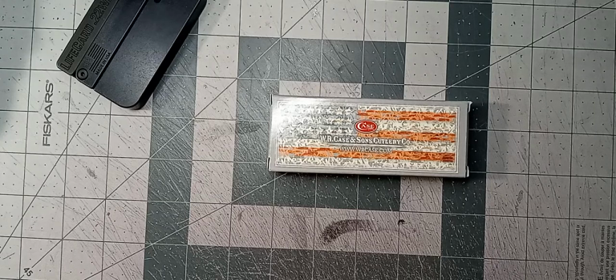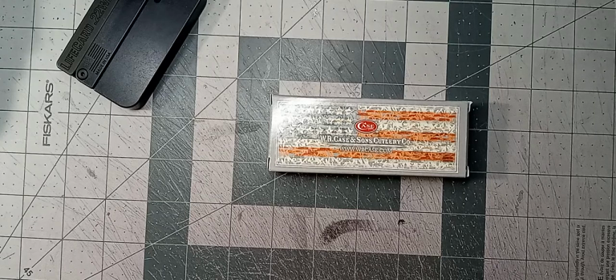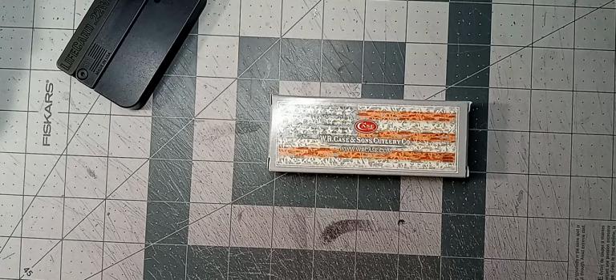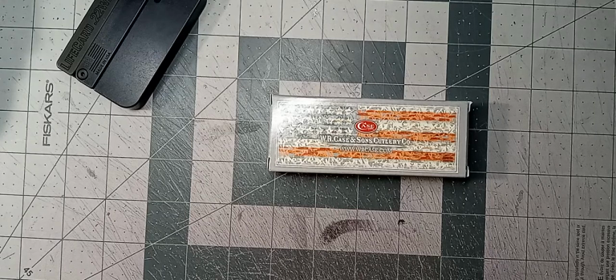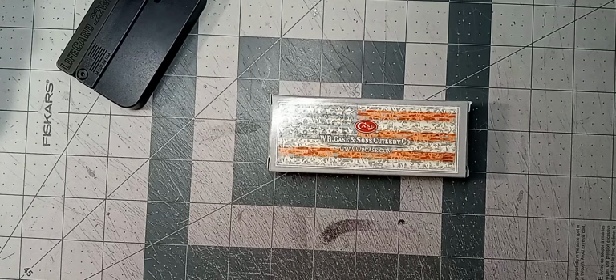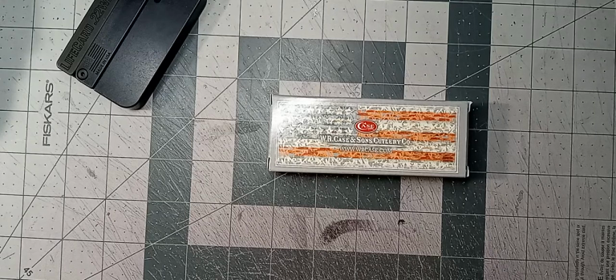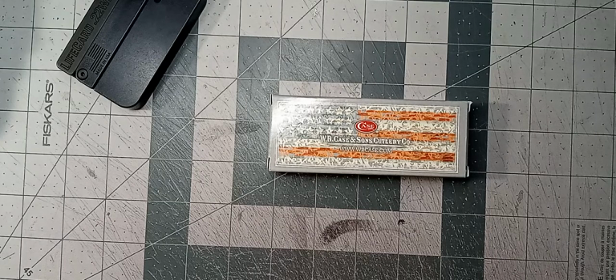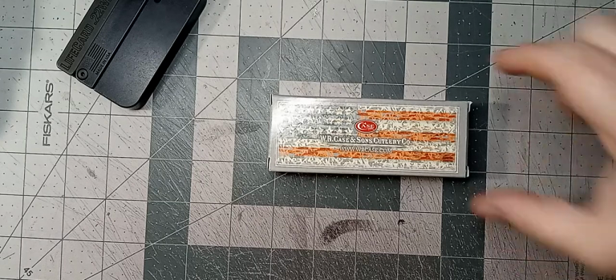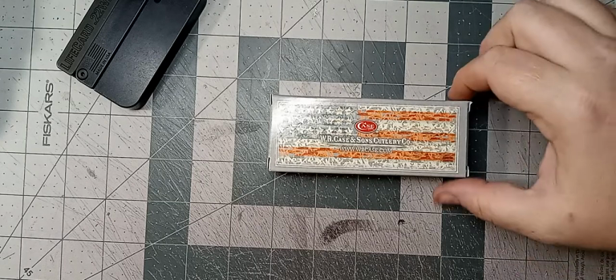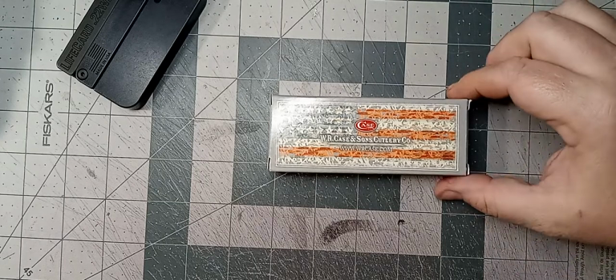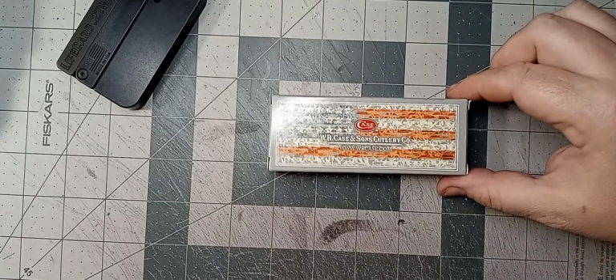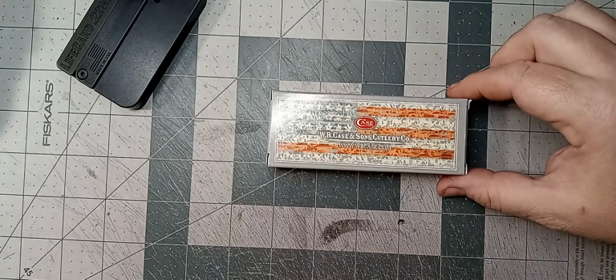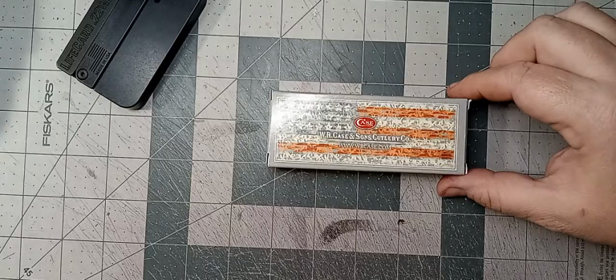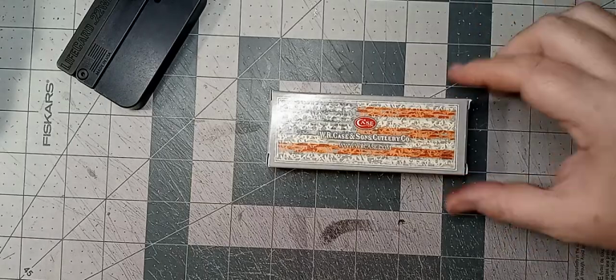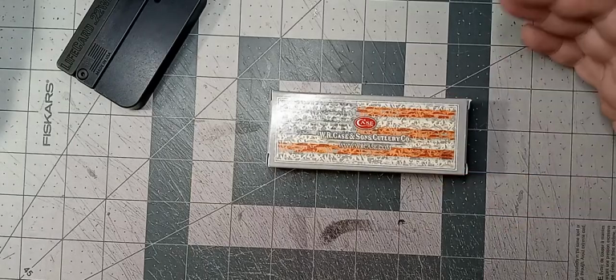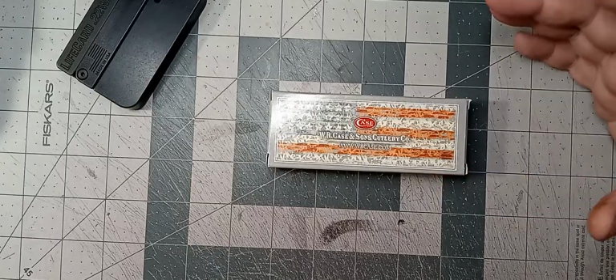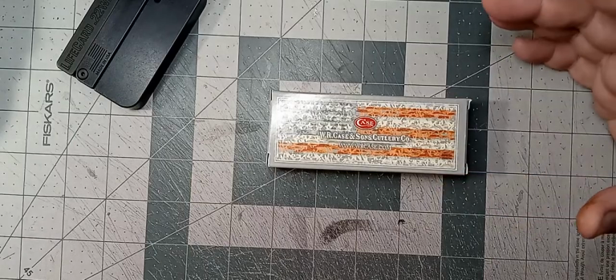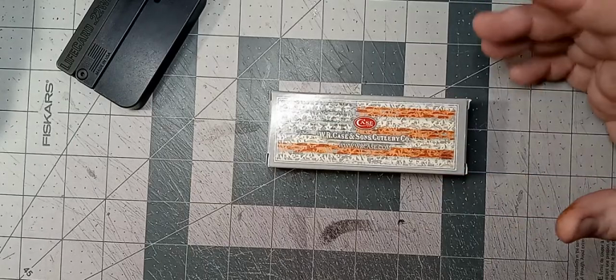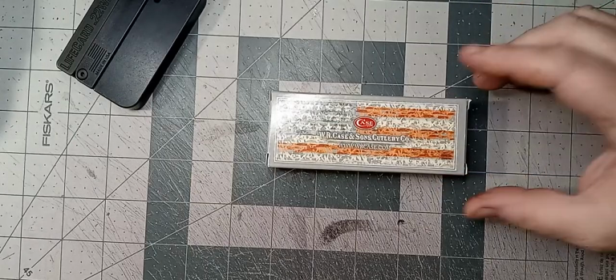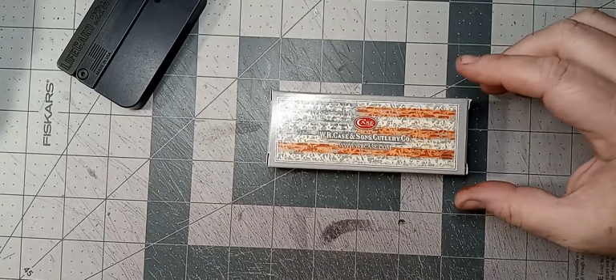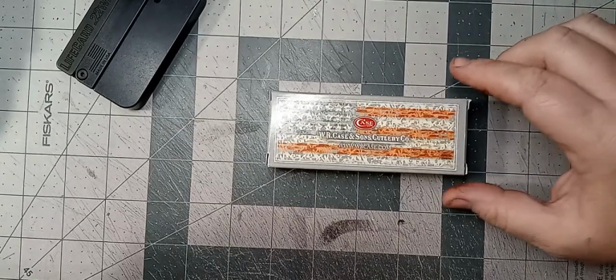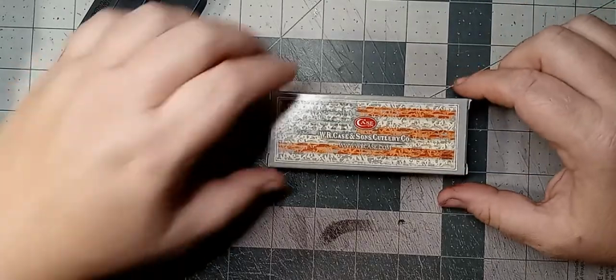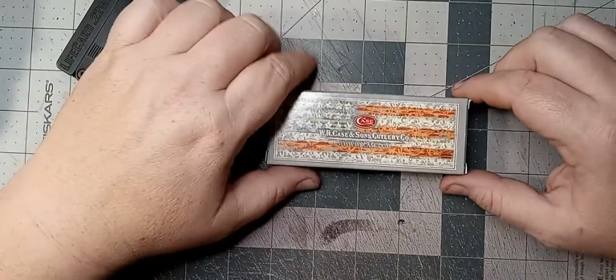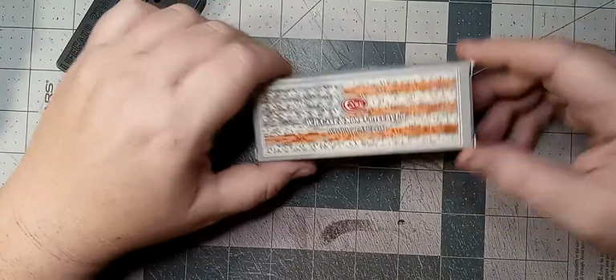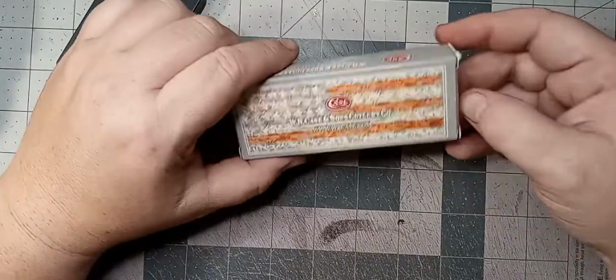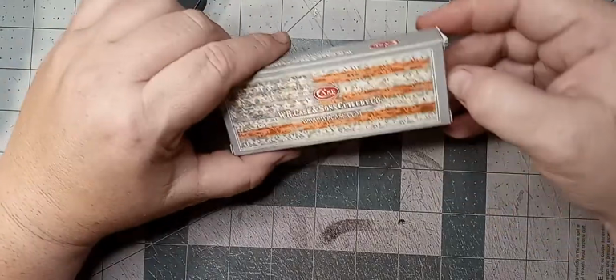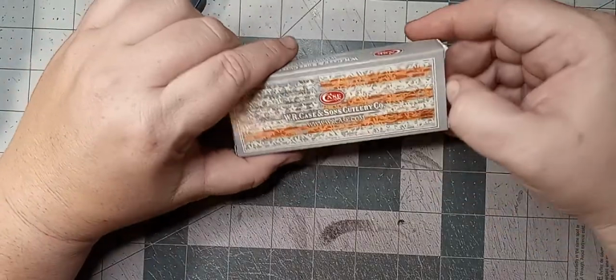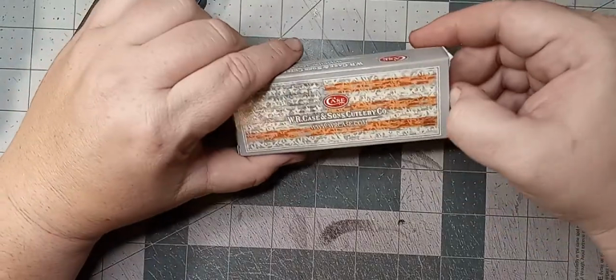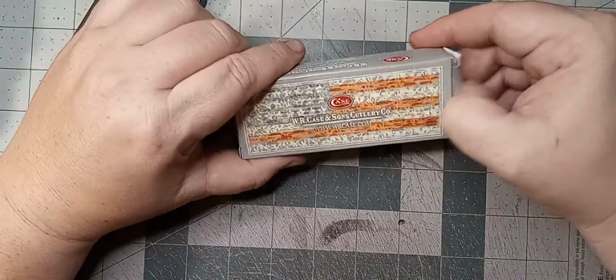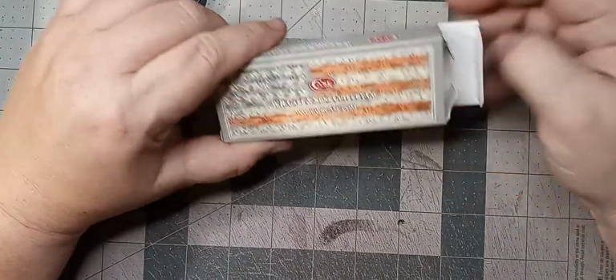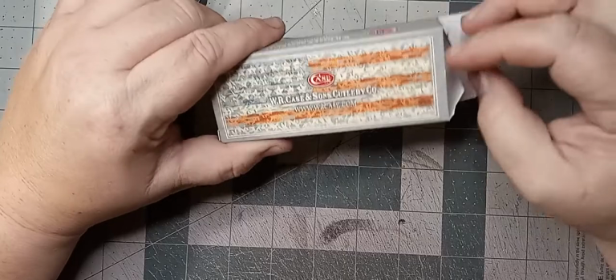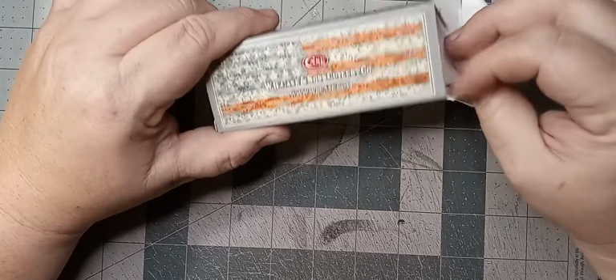It came in today. So let's take a little peek. We're back to the American flag box, so this must be an older version, I'm assuming. Anyway, let's take a peek, shall we?